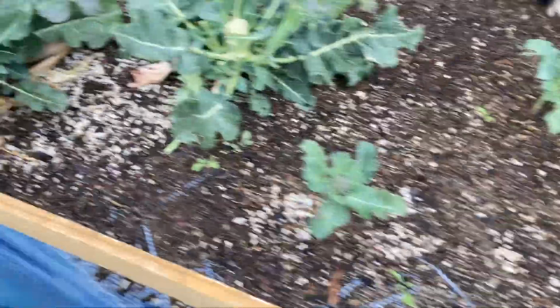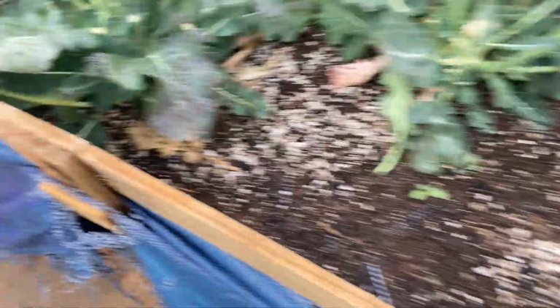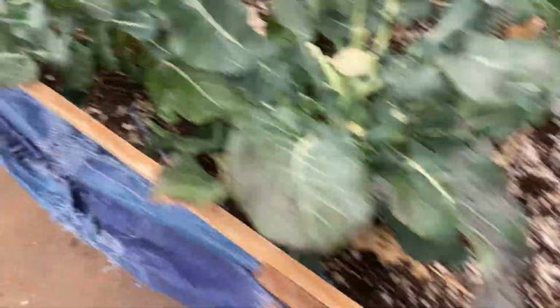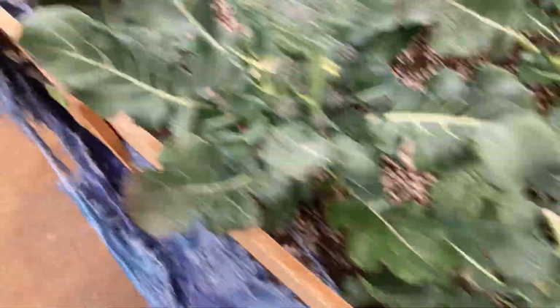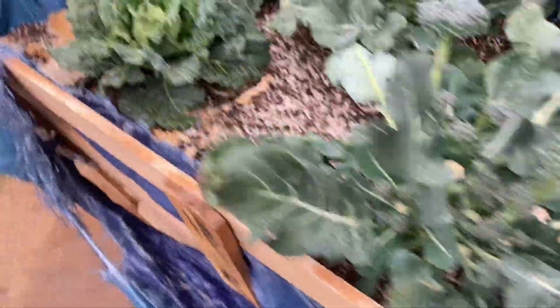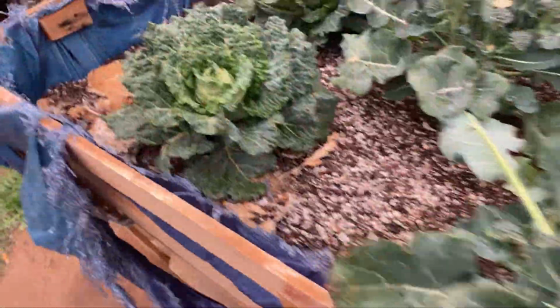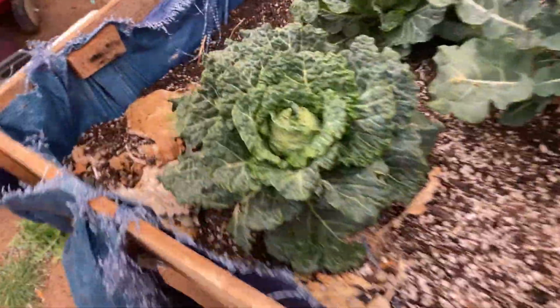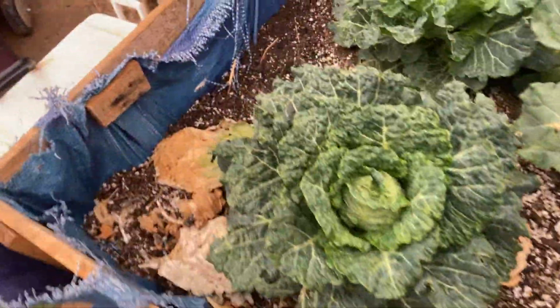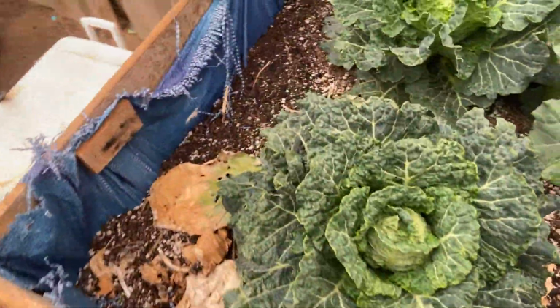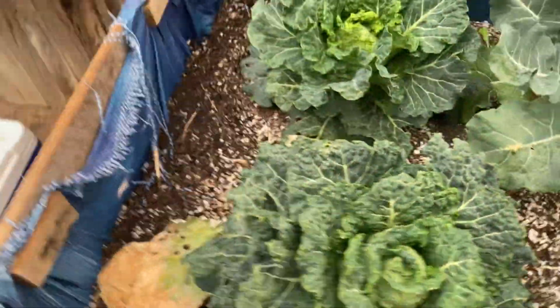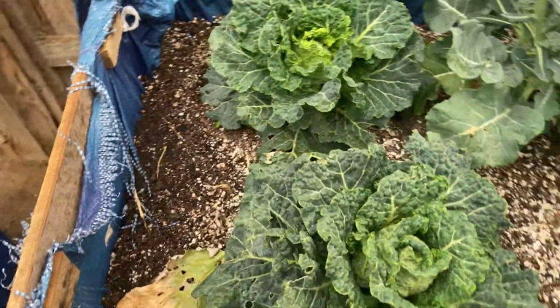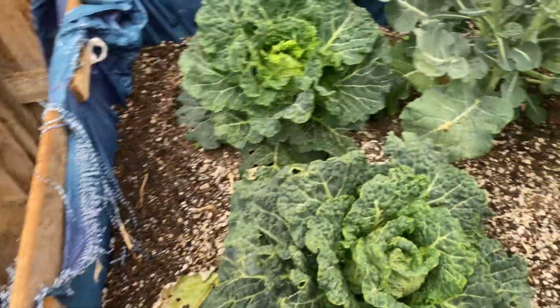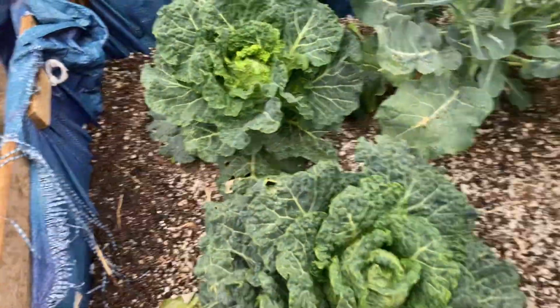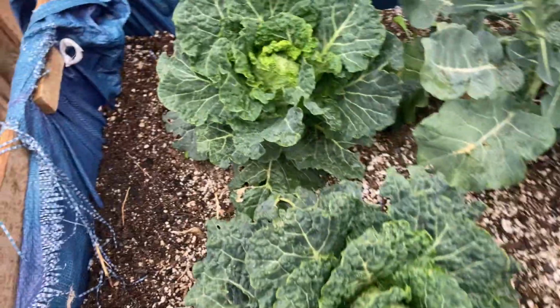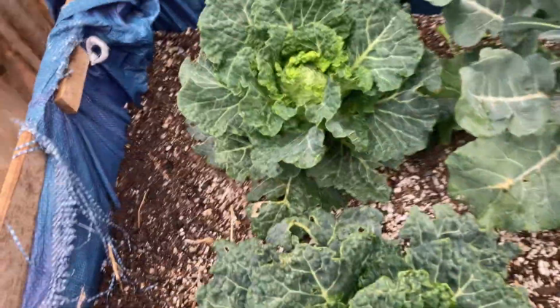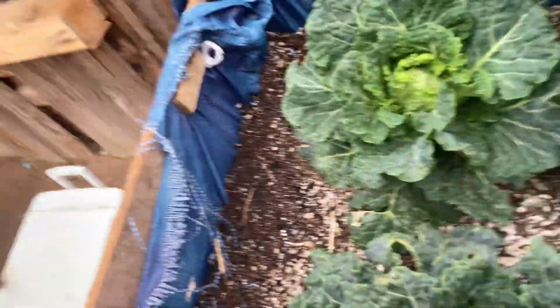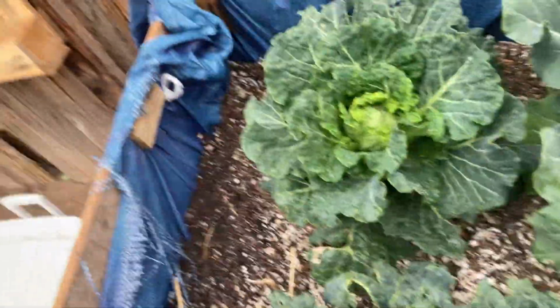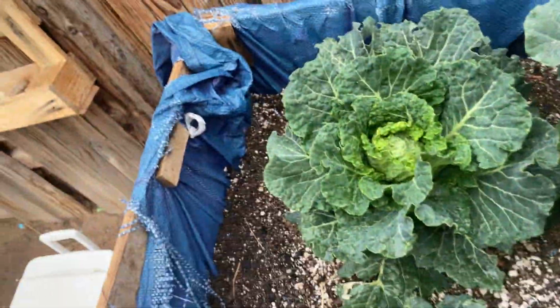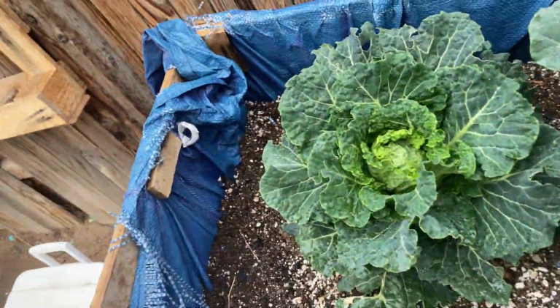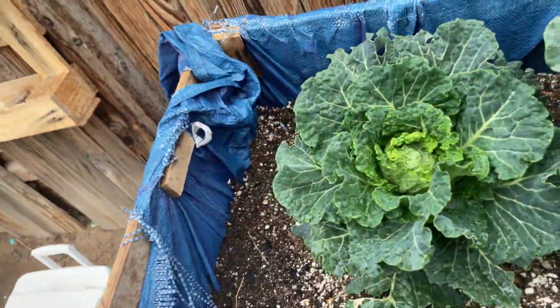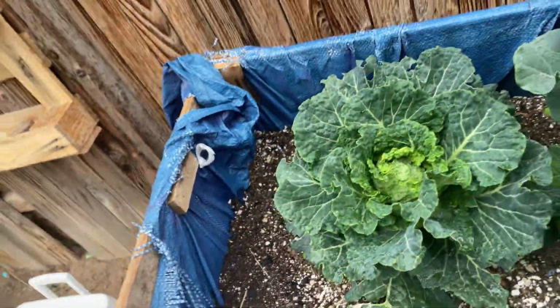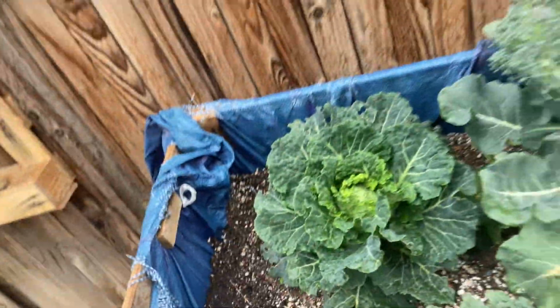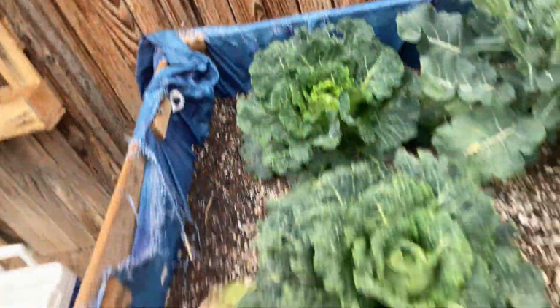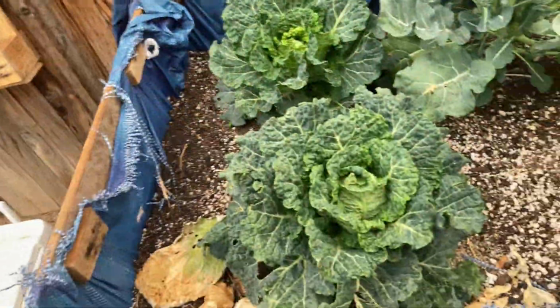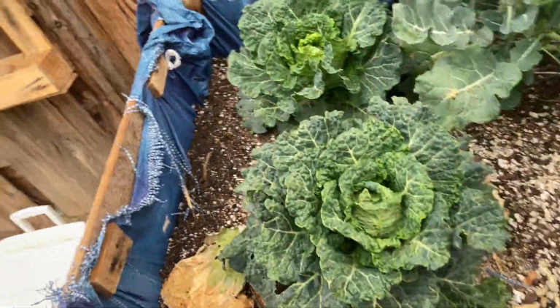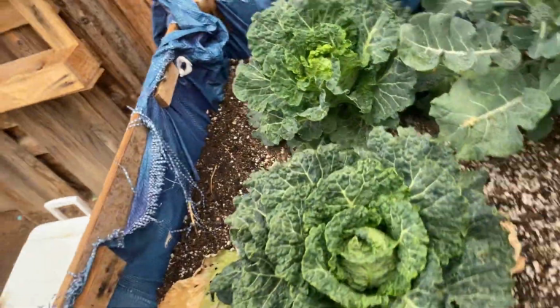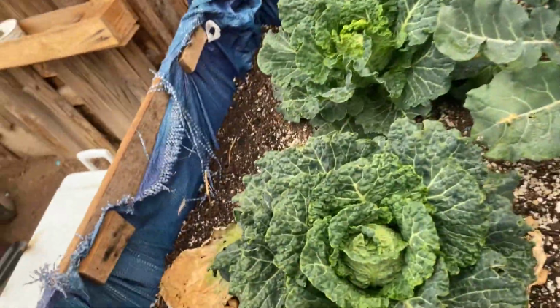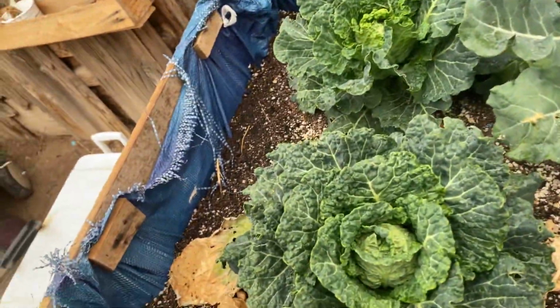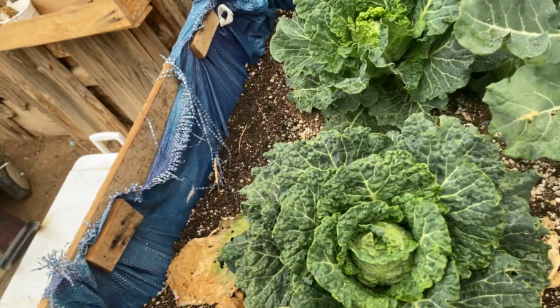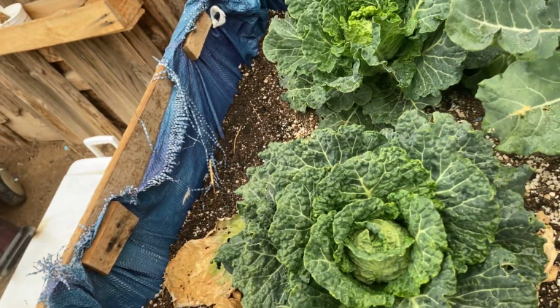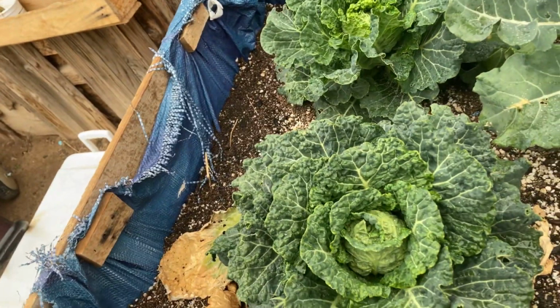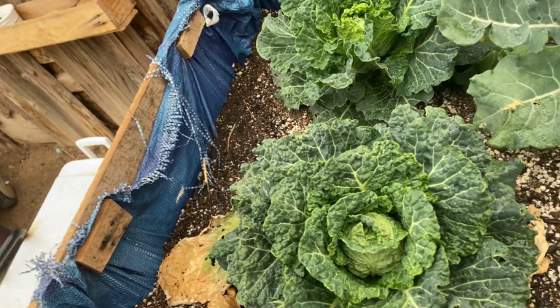What is going on YouTube? Welcome to the channel. This is Gardening with X. If you haven't already, hit that subscribe button. Alright, I'm going to give you guys a quick little 24-week checkup on my cabbage.